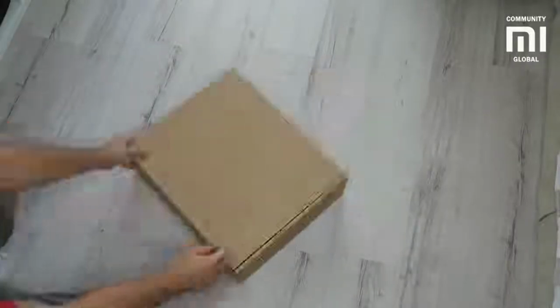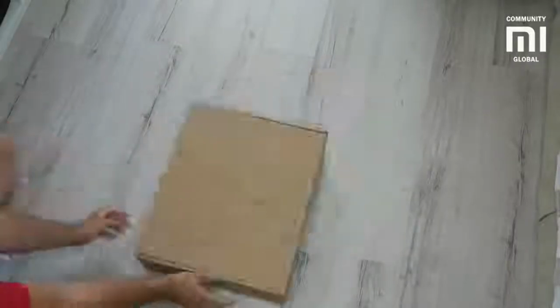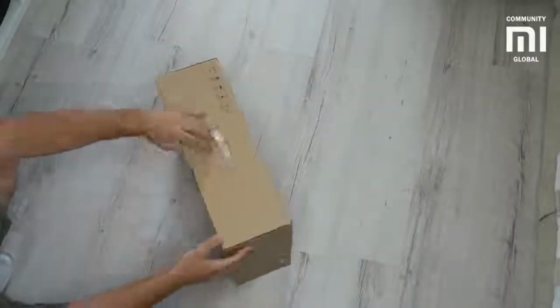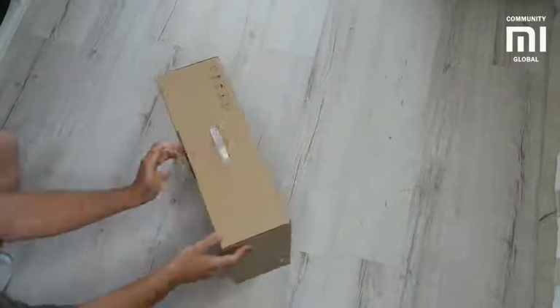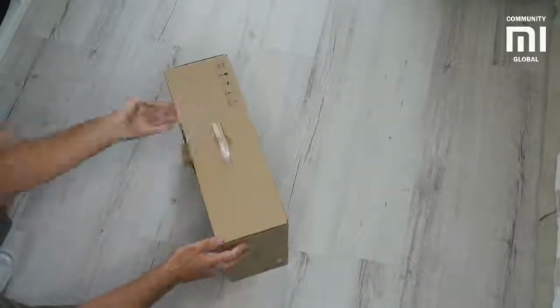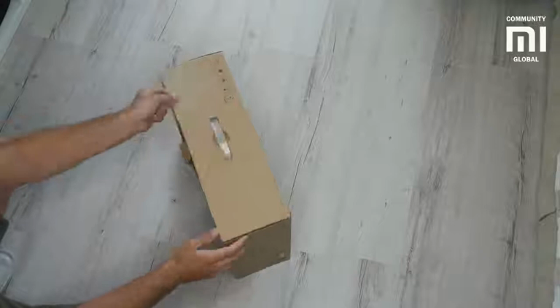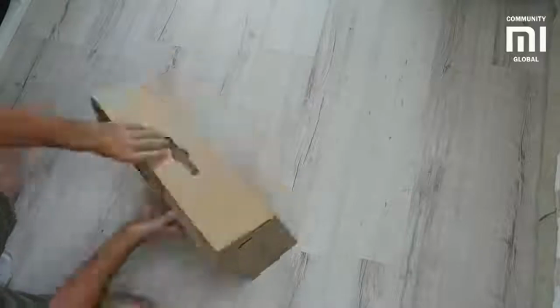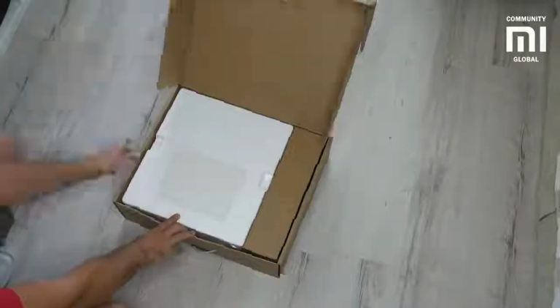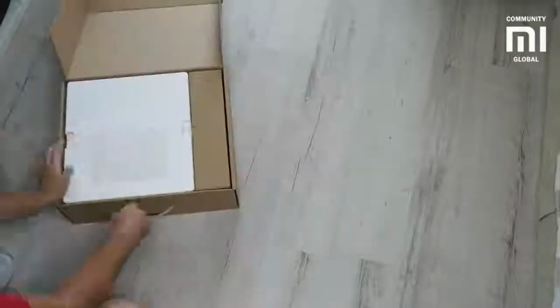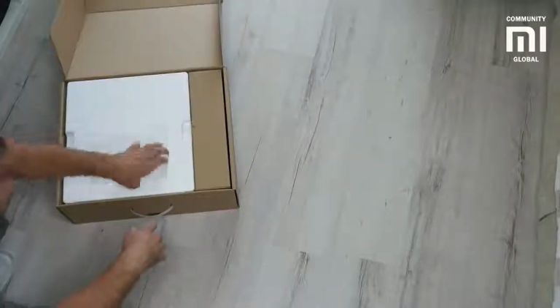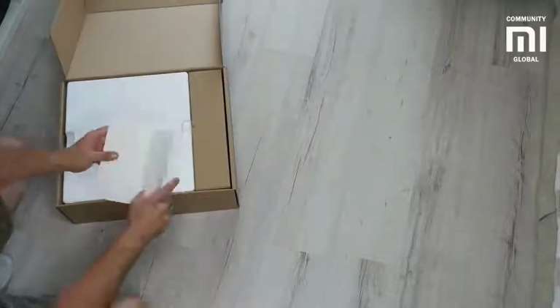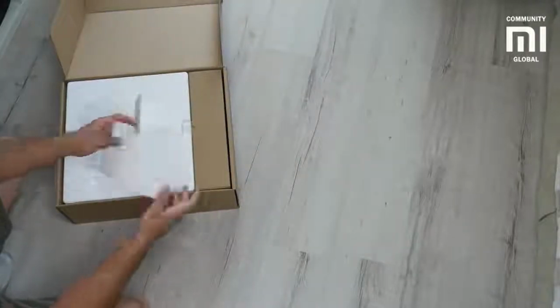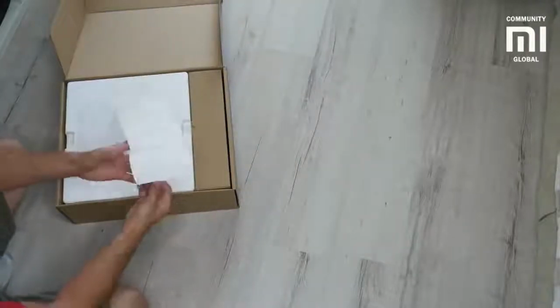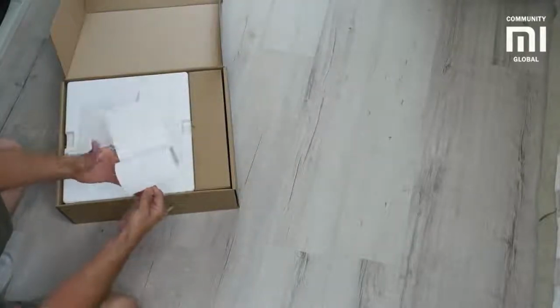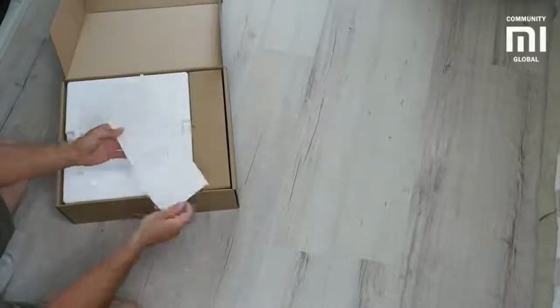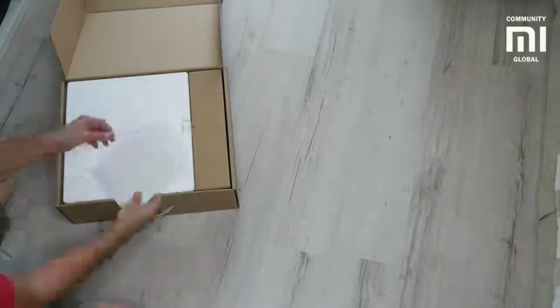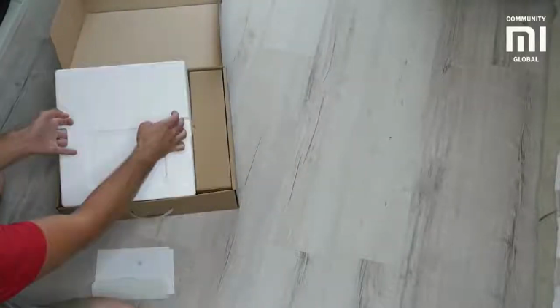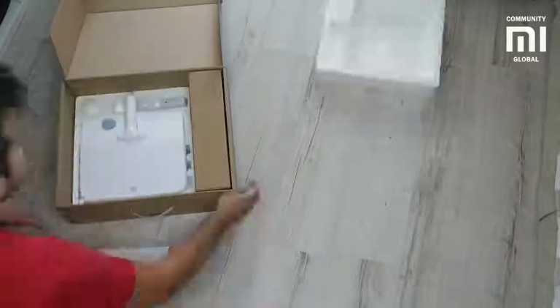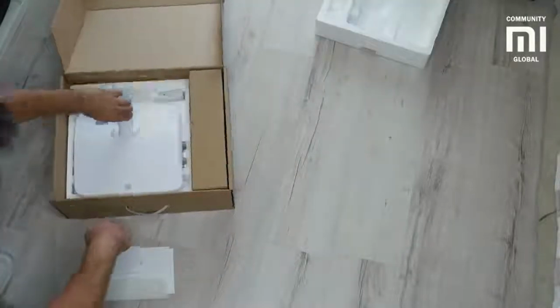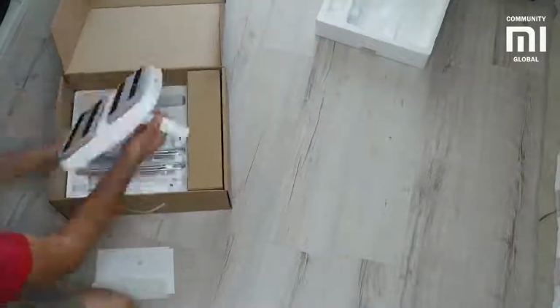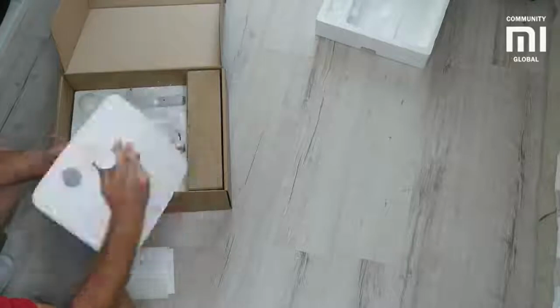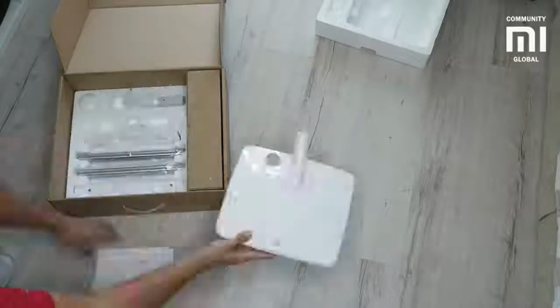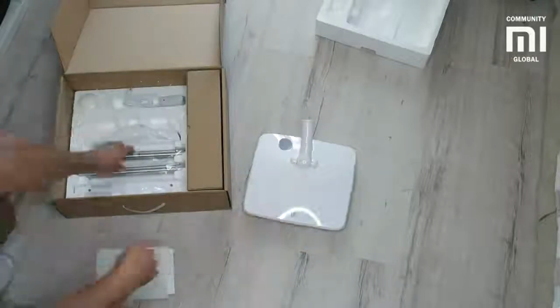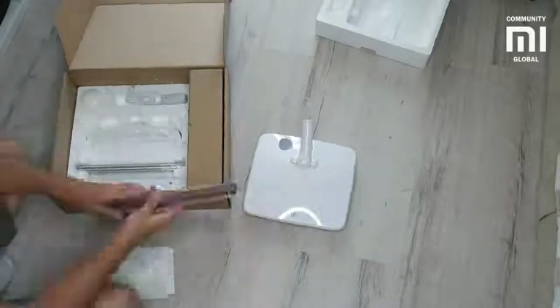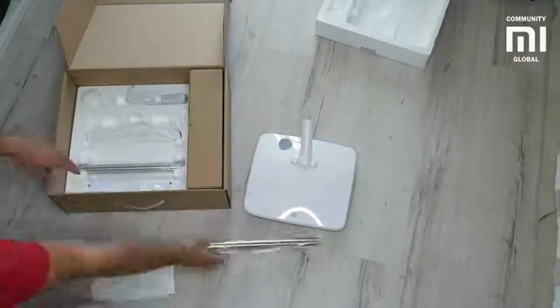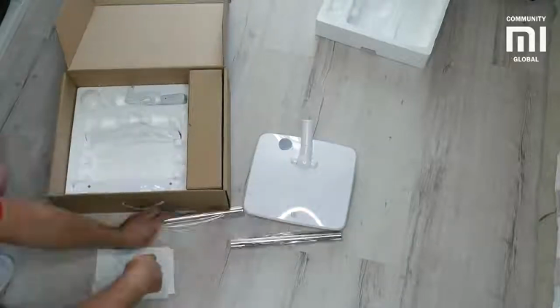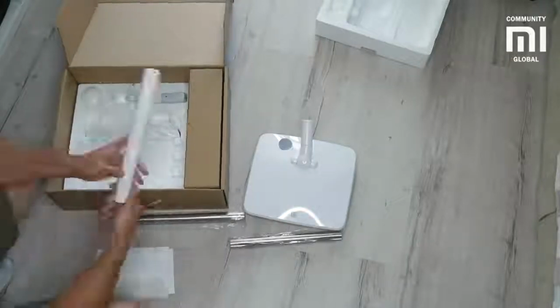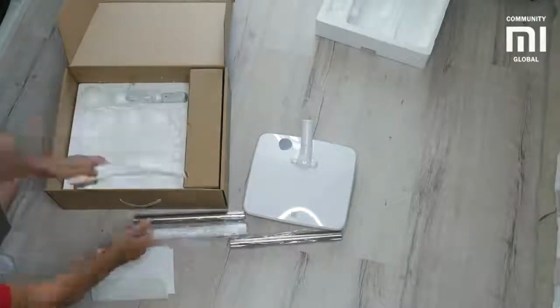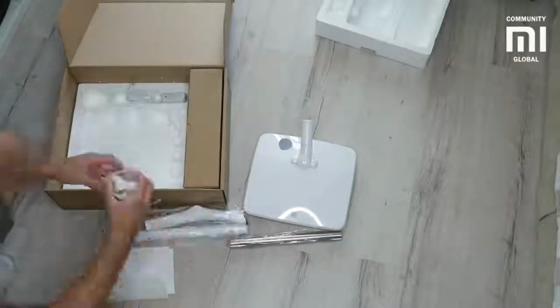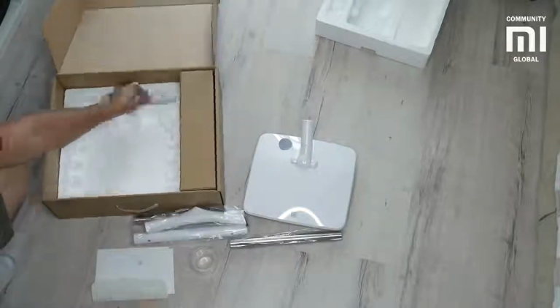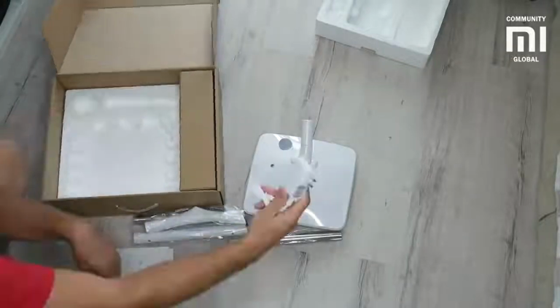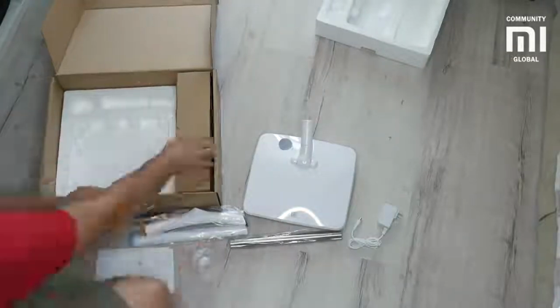Hello friends! Modern technology is supposed to make life easier, even in such matters as home cleaning. The proof of this is the SWDK handheld electric mop.